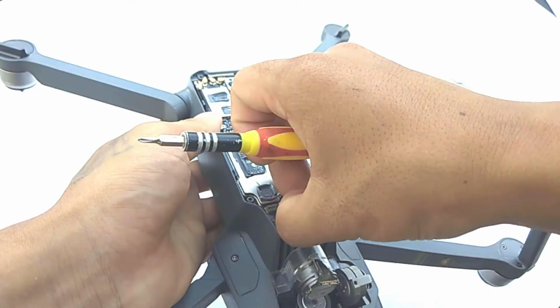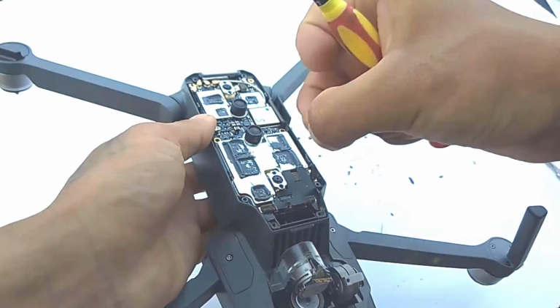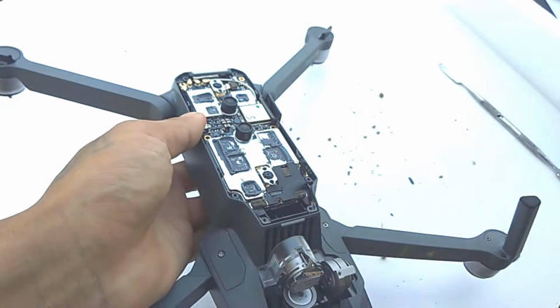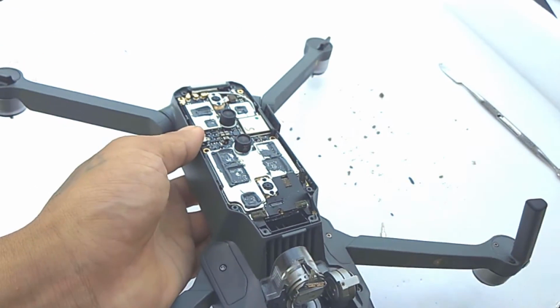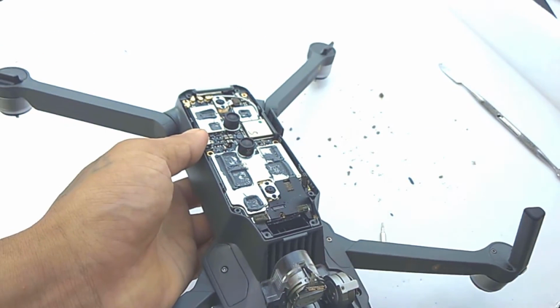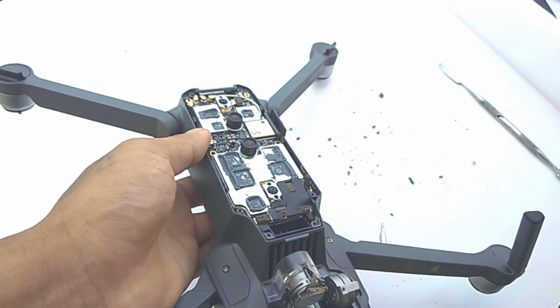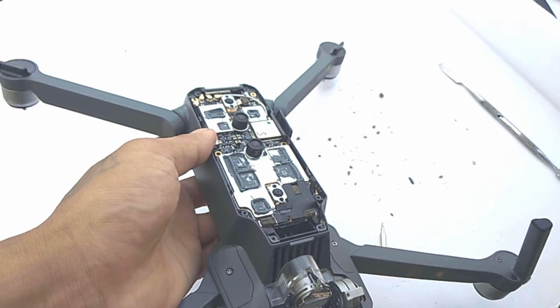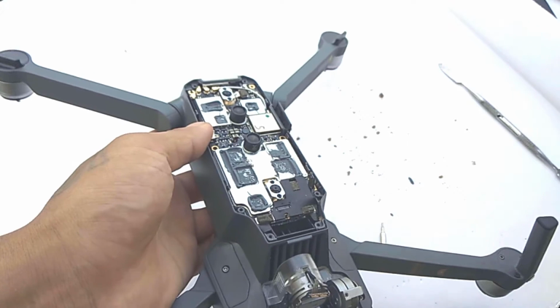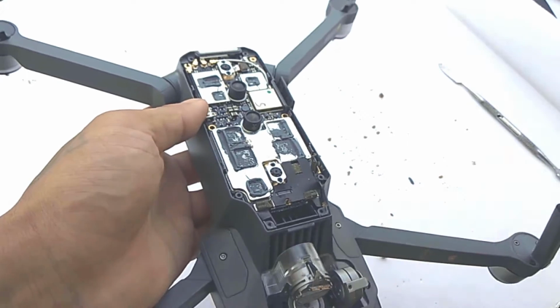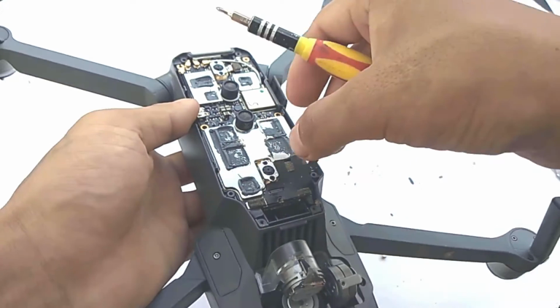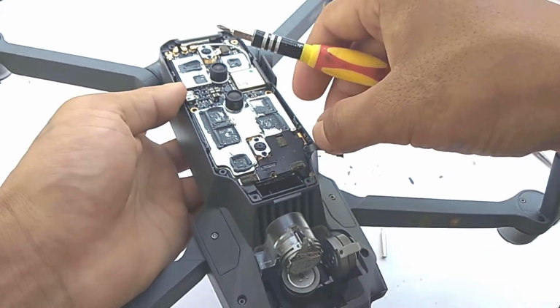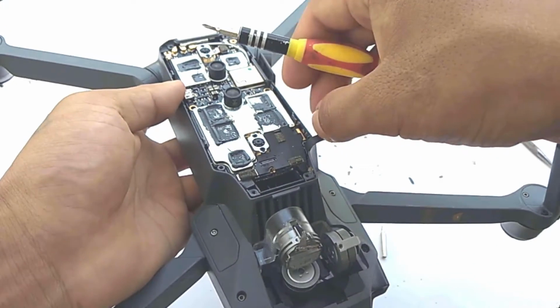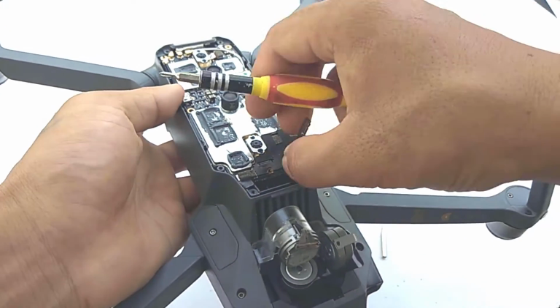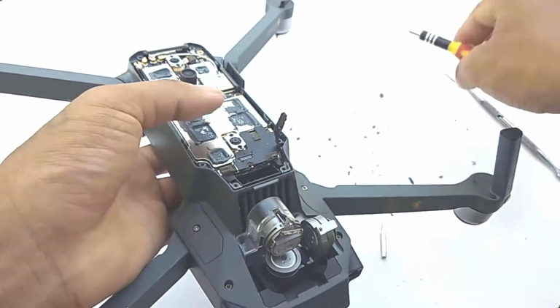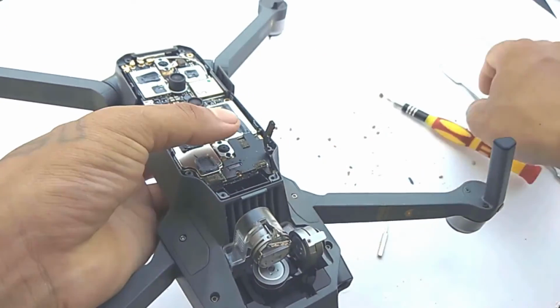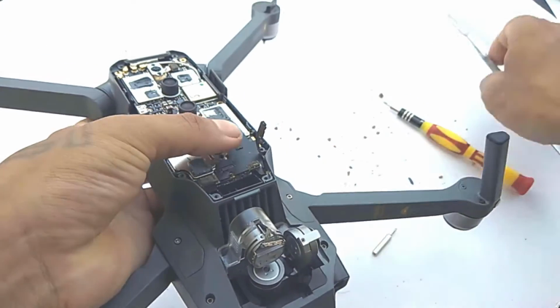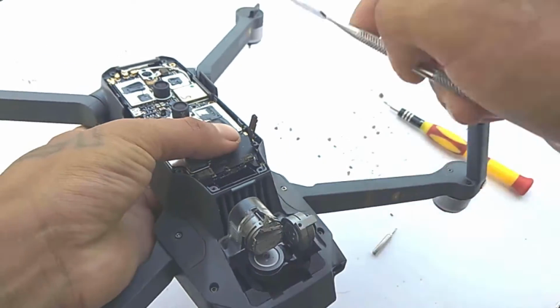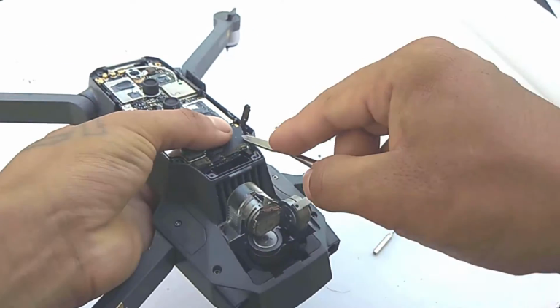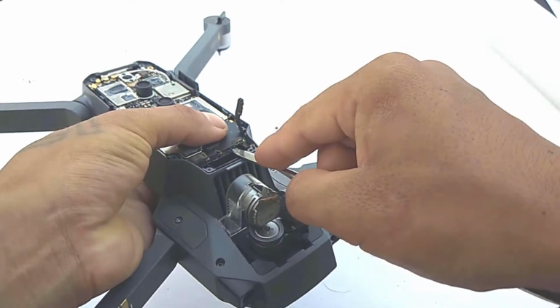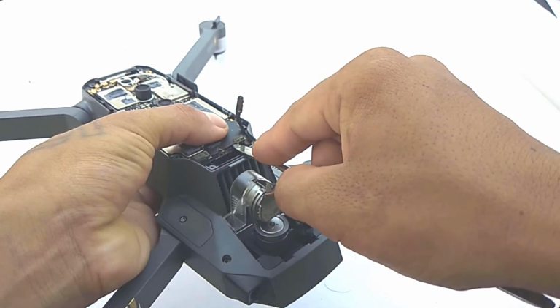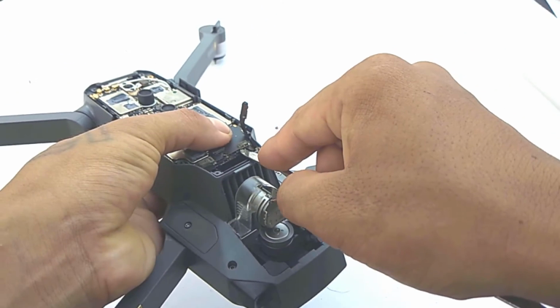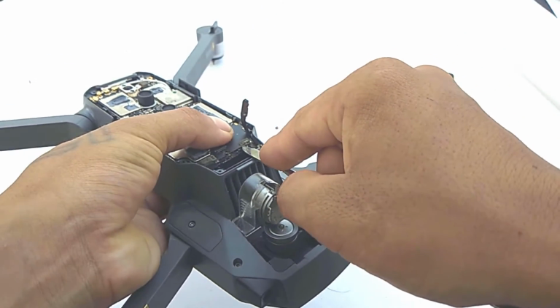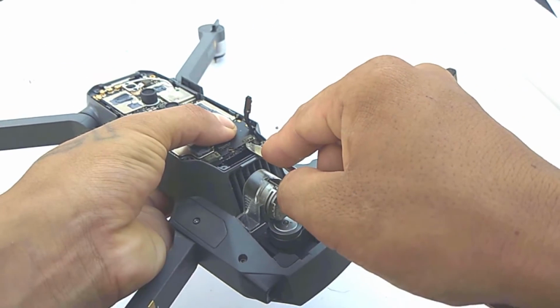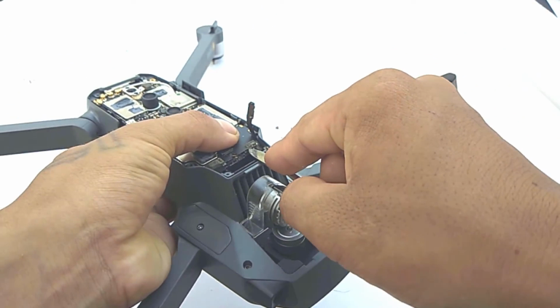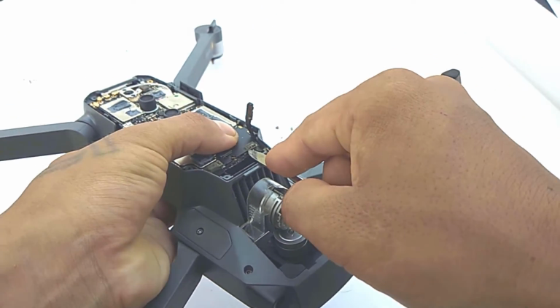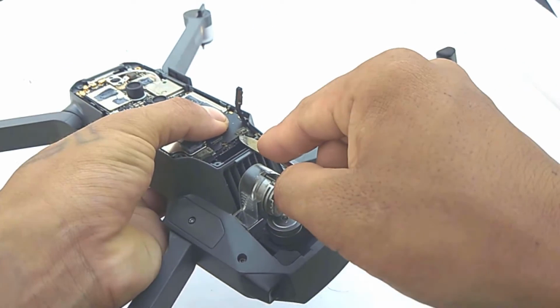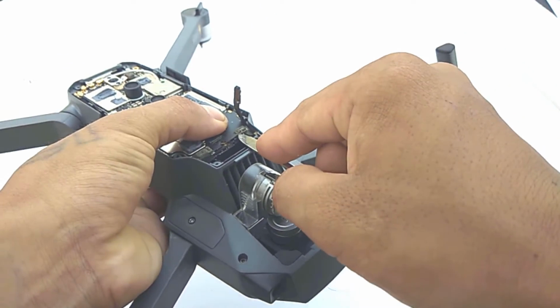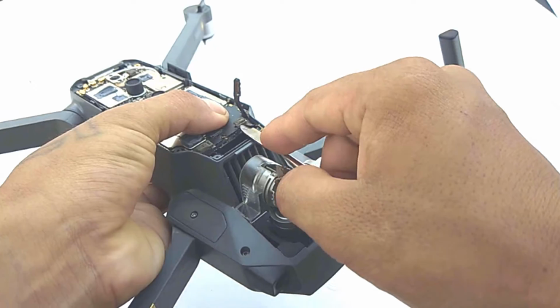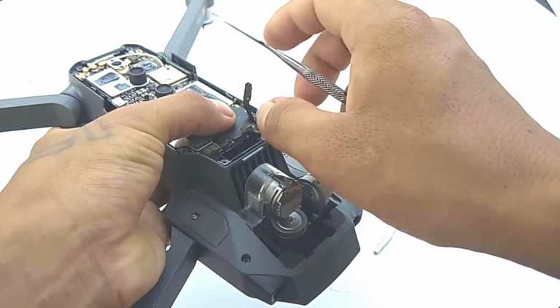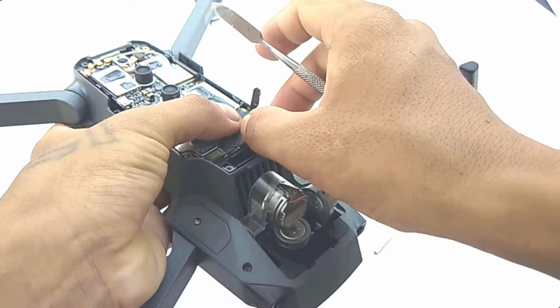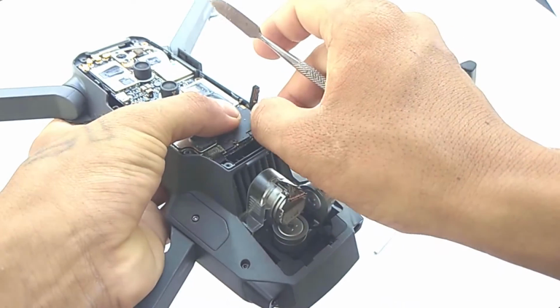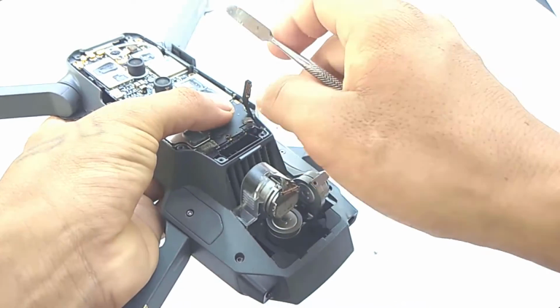Next, remove all the cables and wires which are attached to the motherboard. Be careful — you do not want to snip any important electronic components.